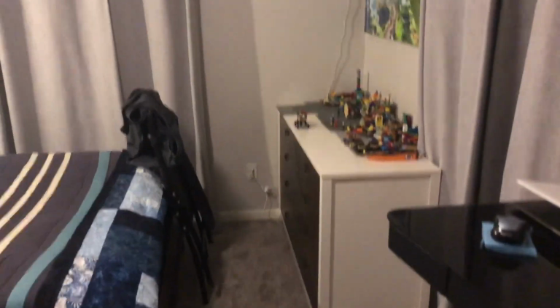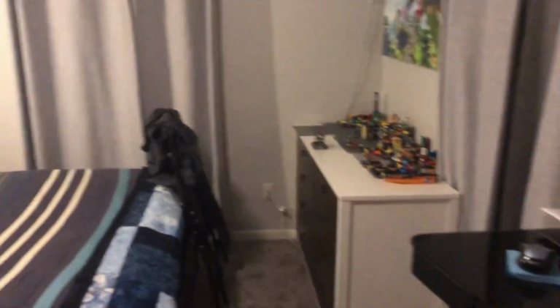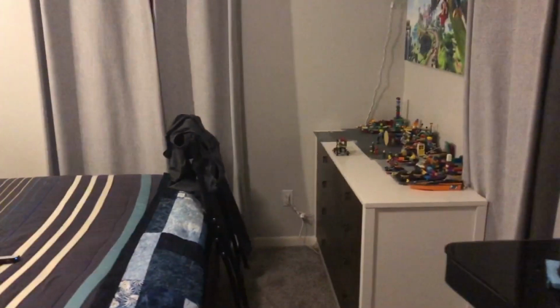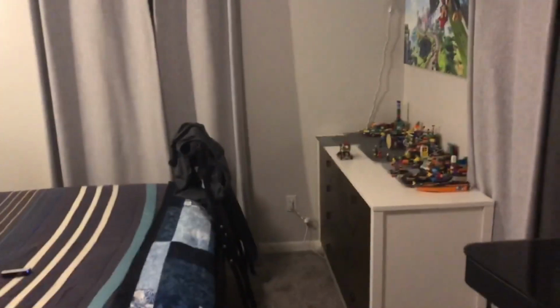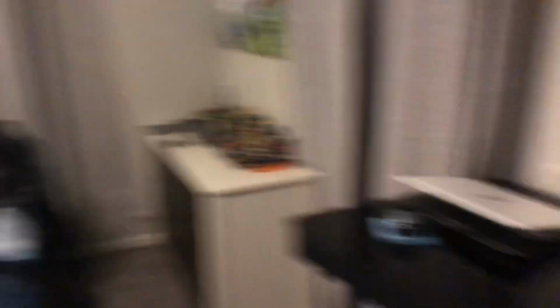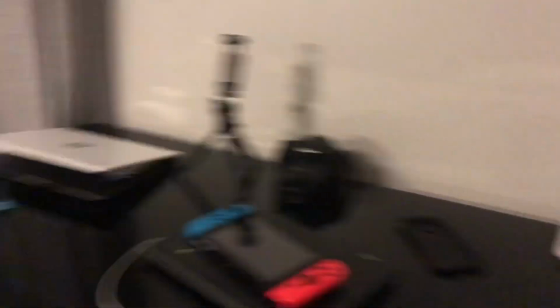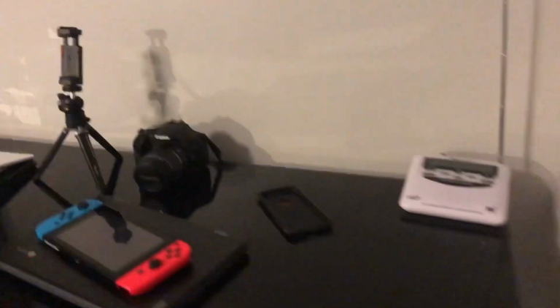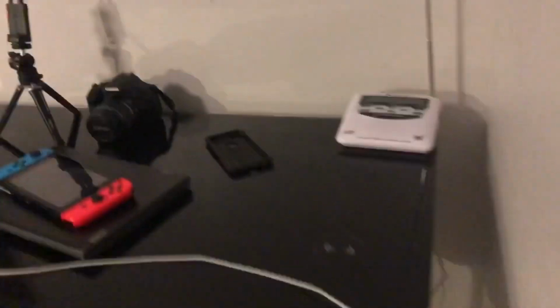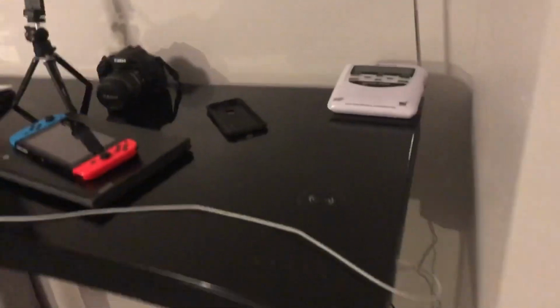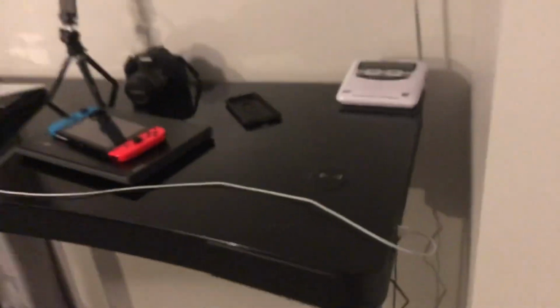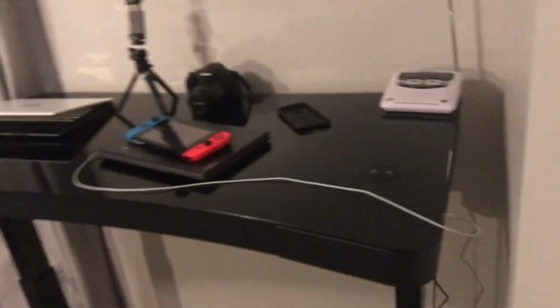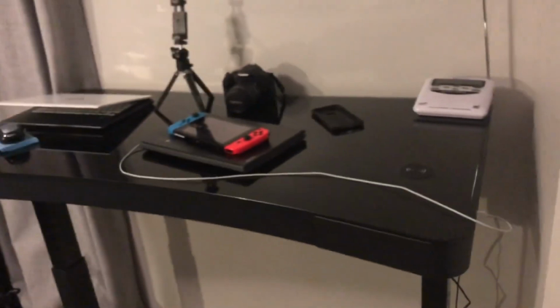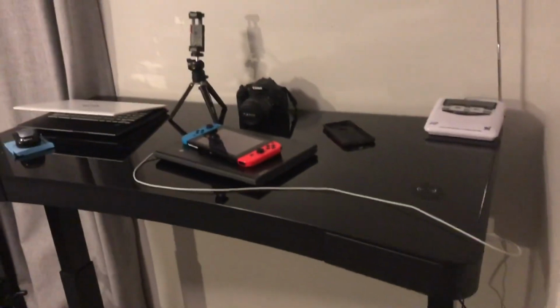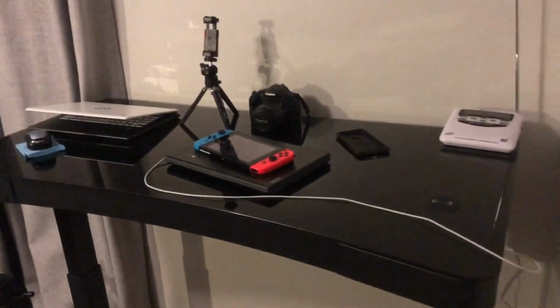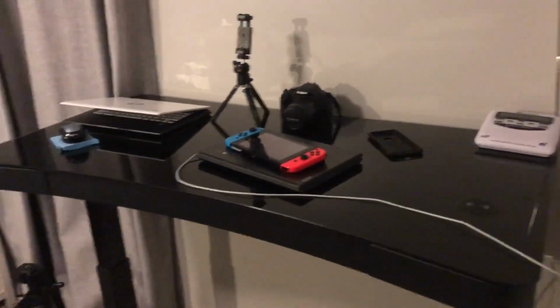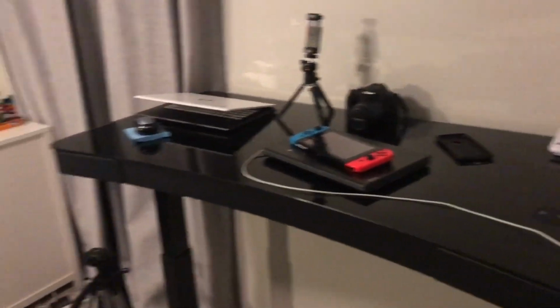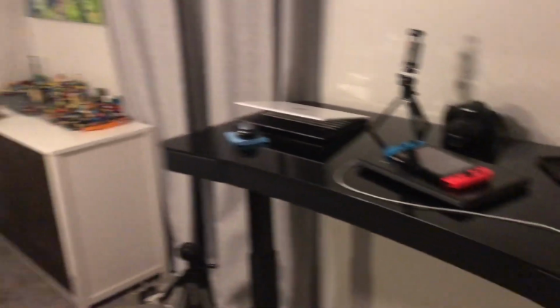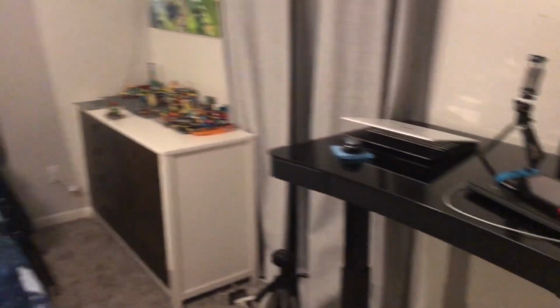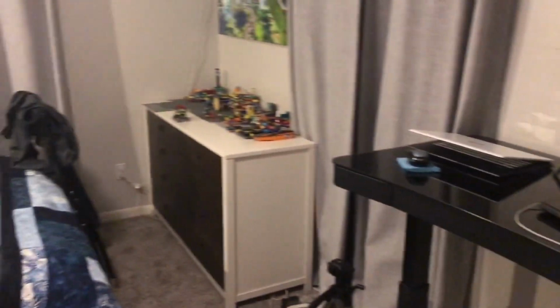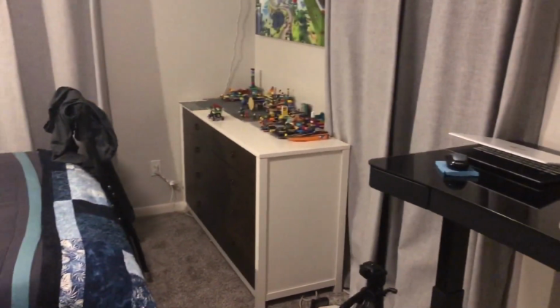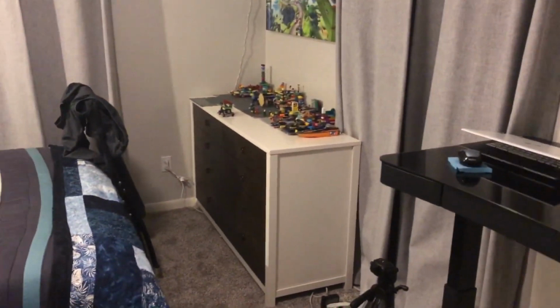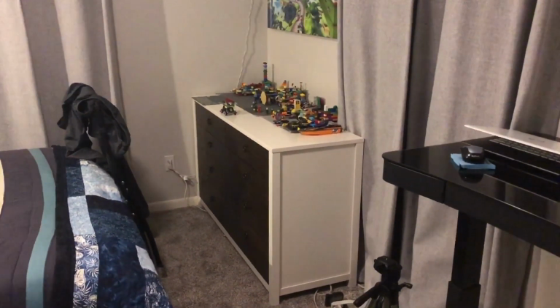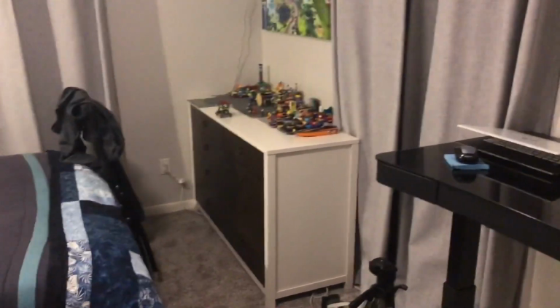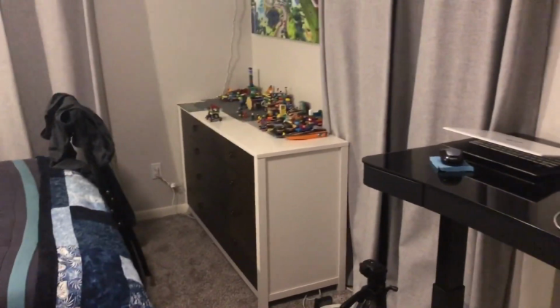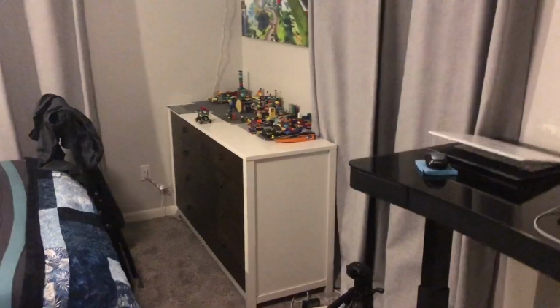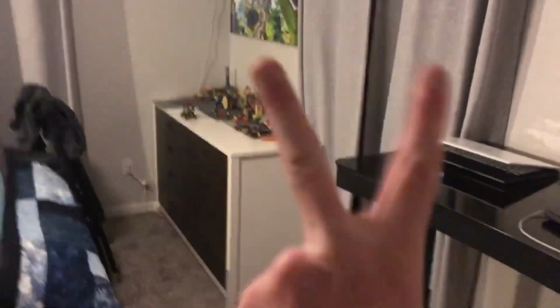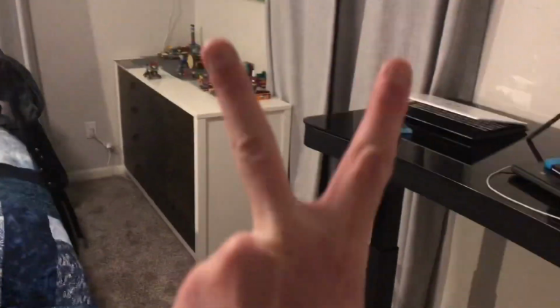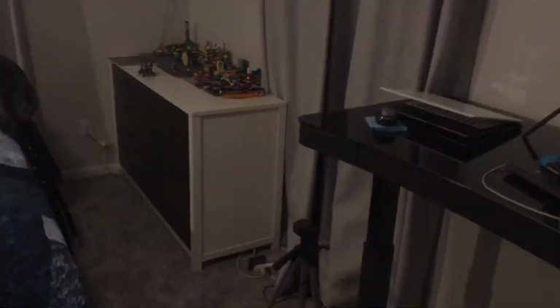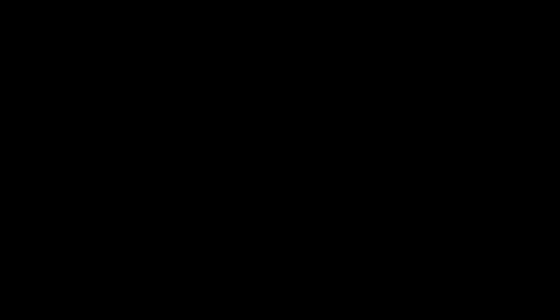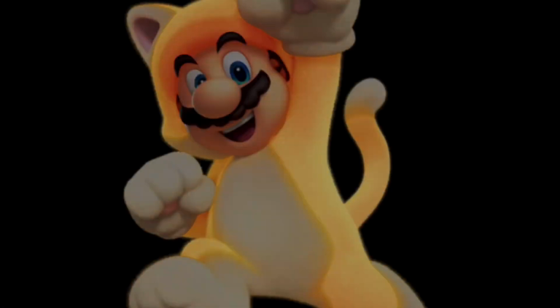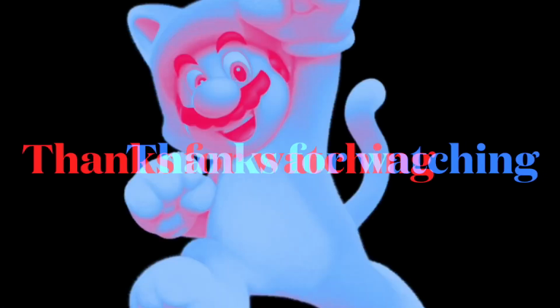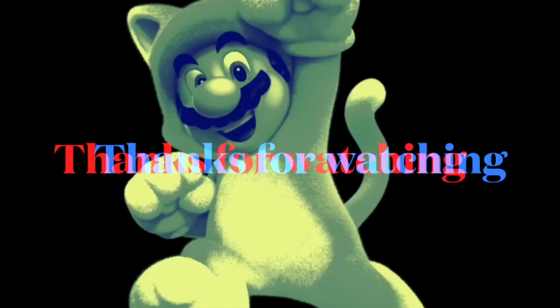Anyways guys, we hope you enjoyed today's video and we'll catch you guys back later in the next video. Peace.